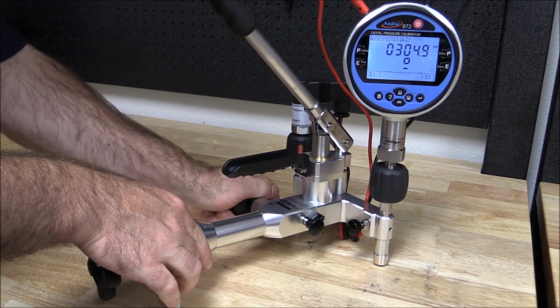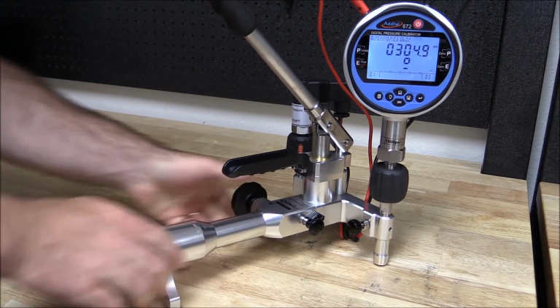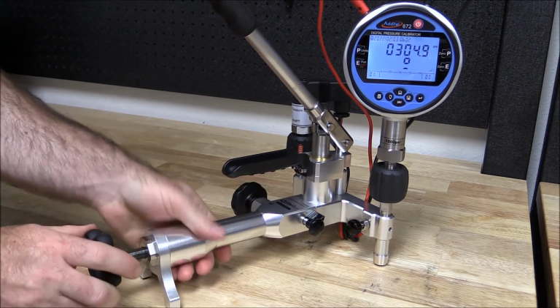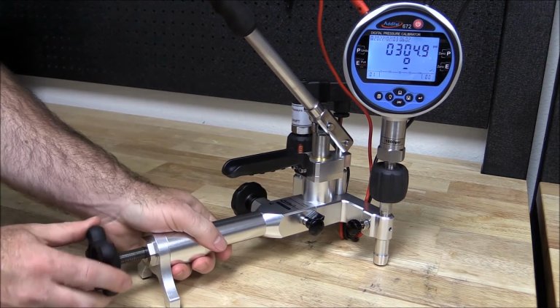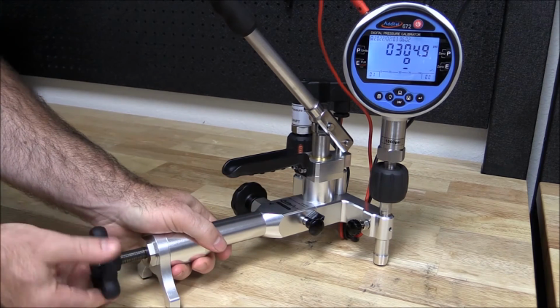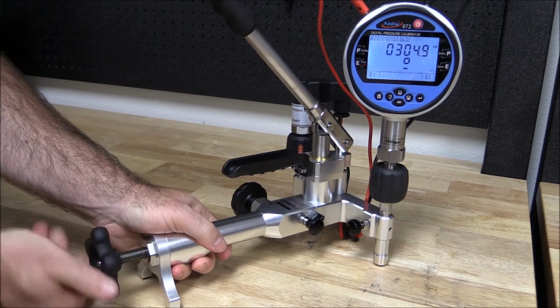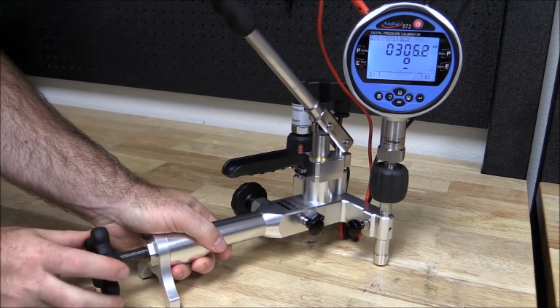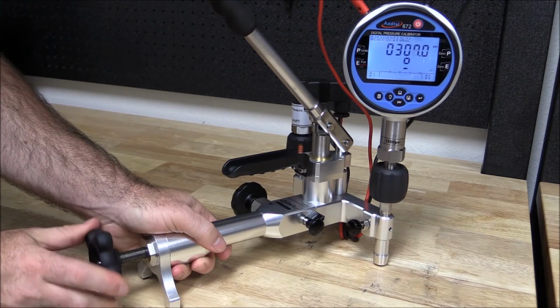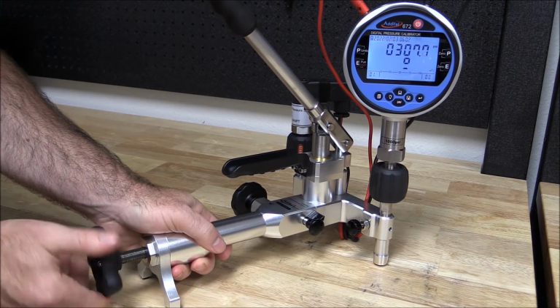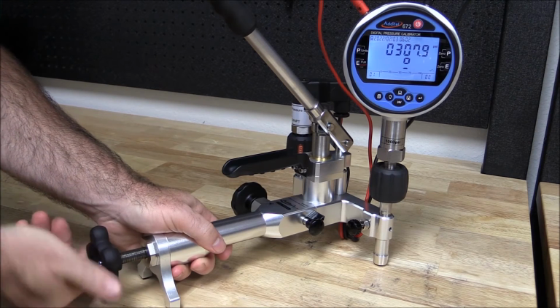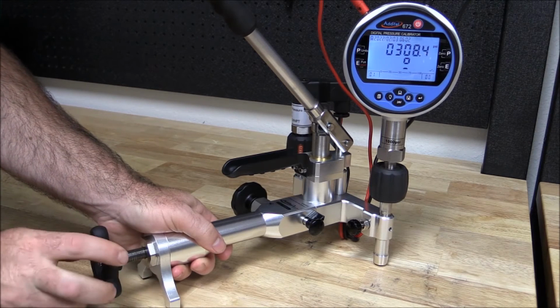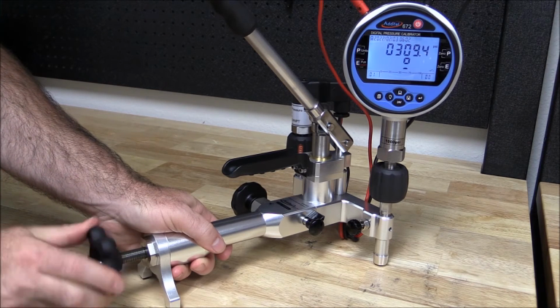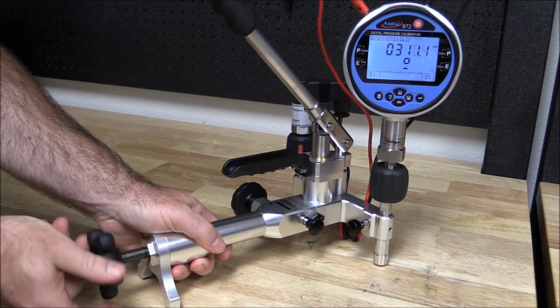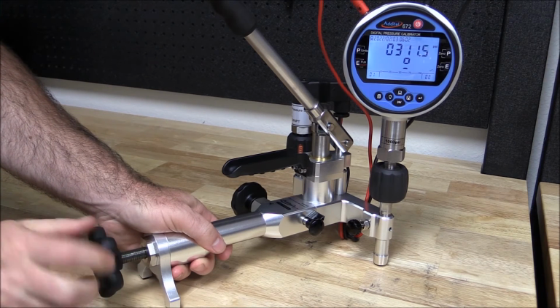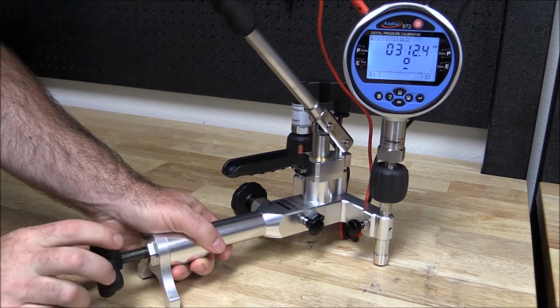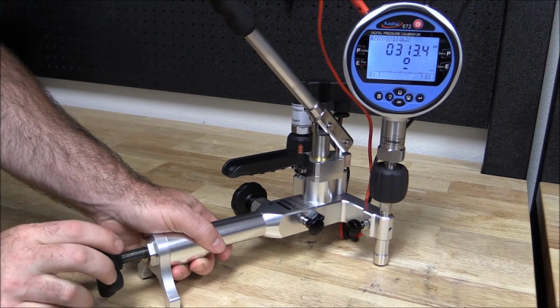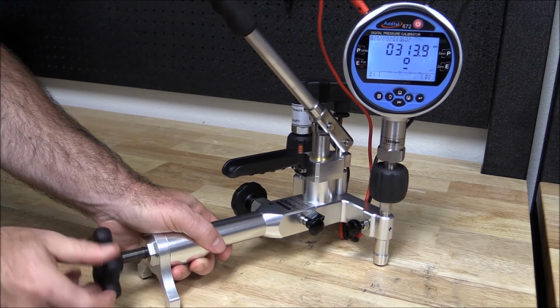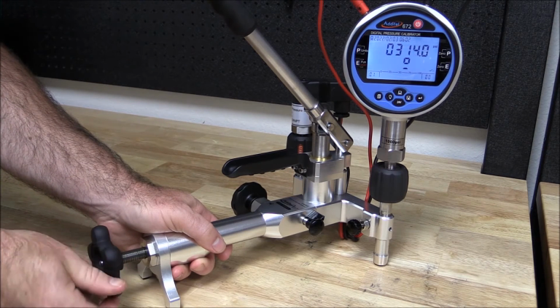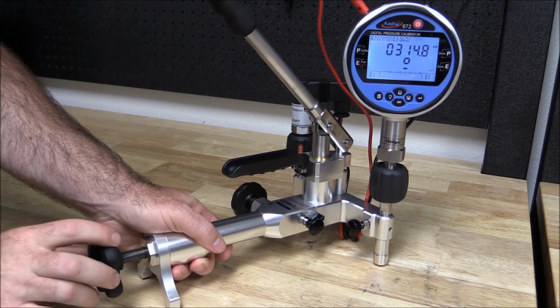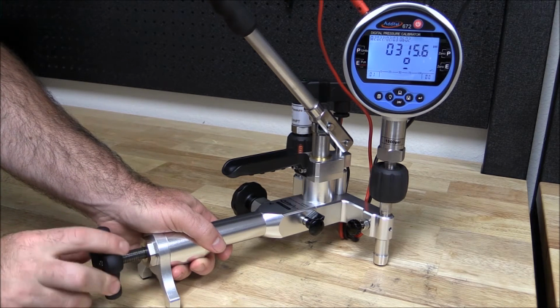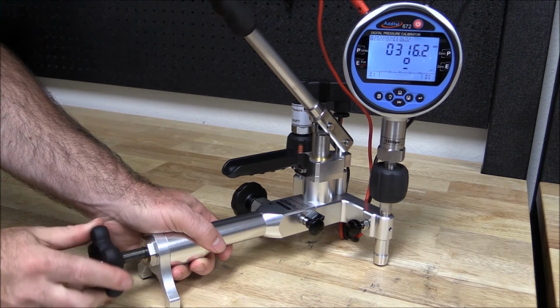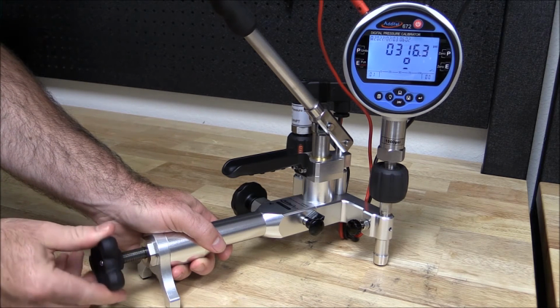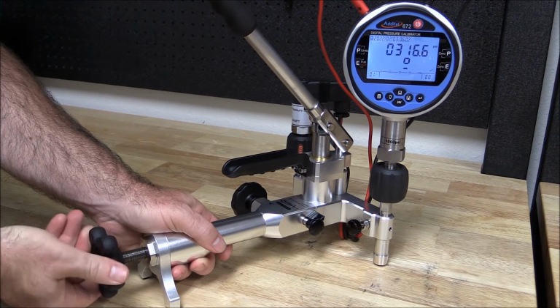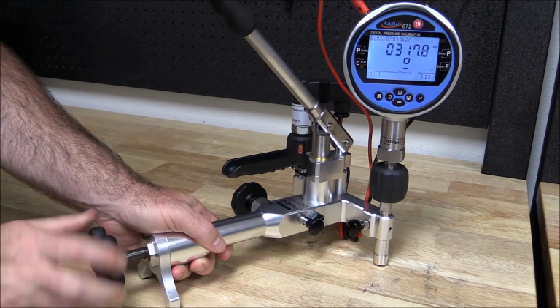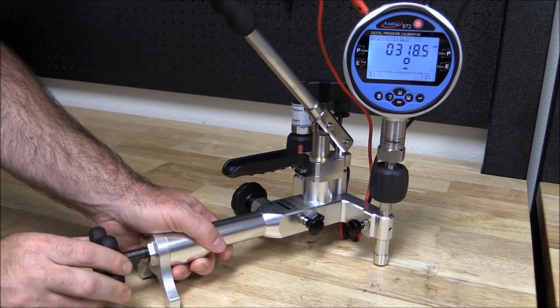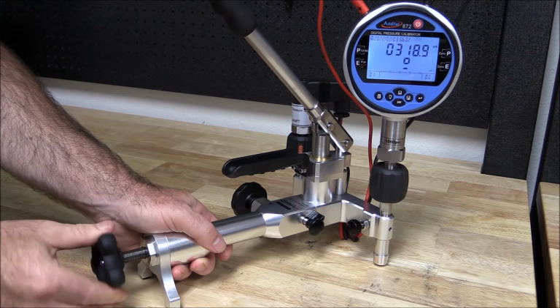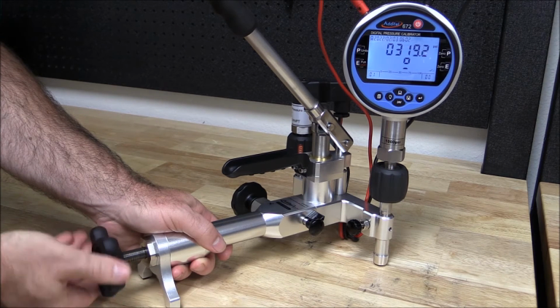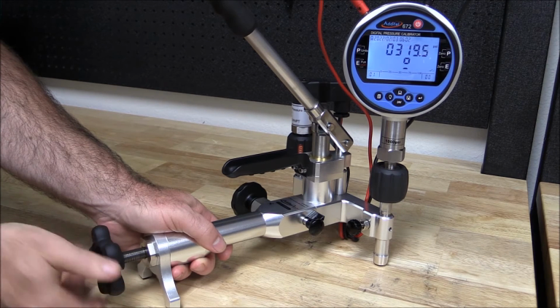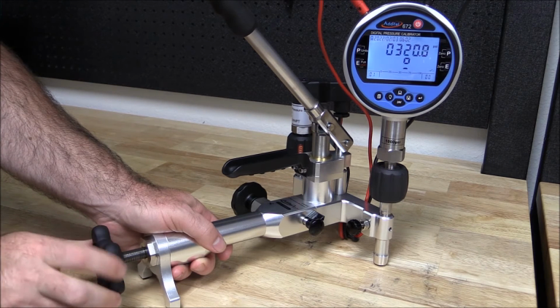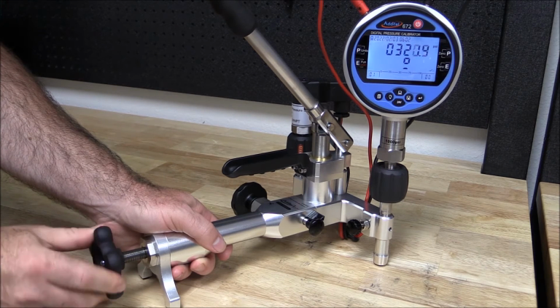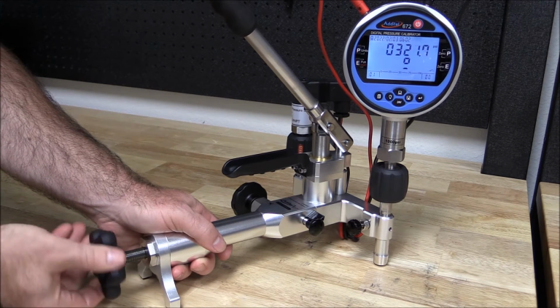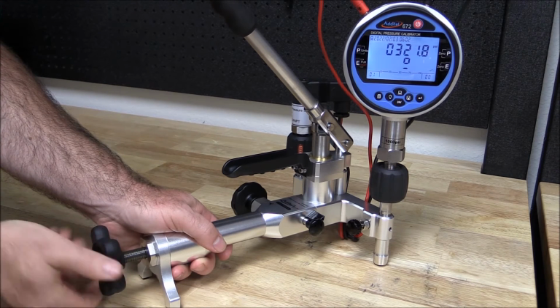With Atatel's unique pump design, the isolation valve isolates the calibration volume from the hand pump and the check valve, providing more stable measurements than traditional hand pumps.